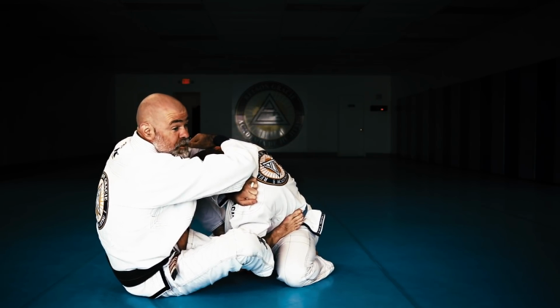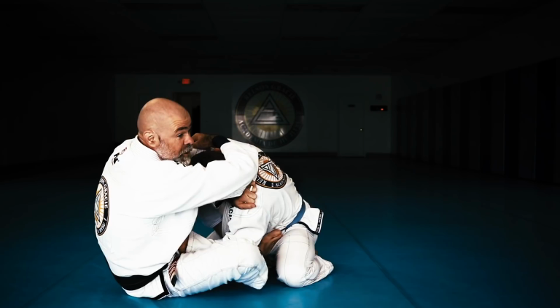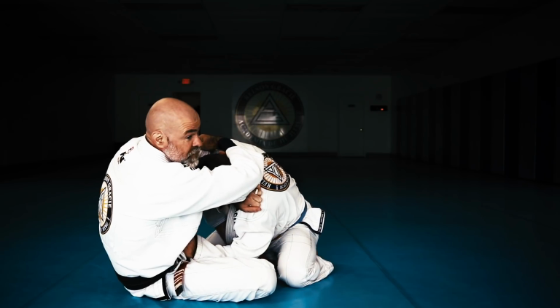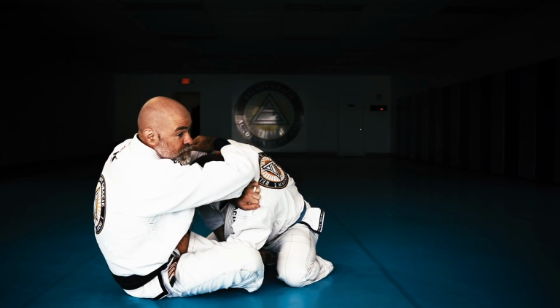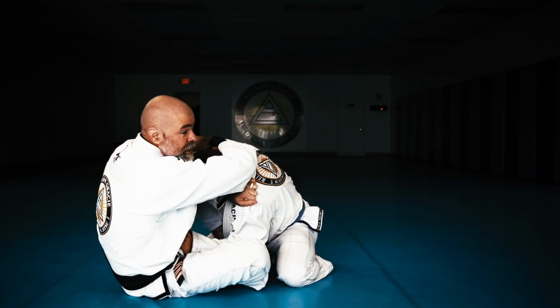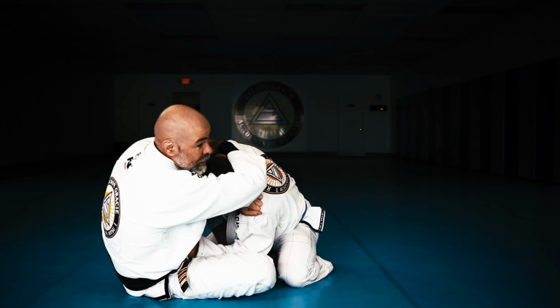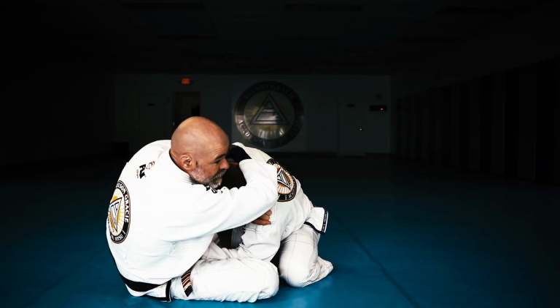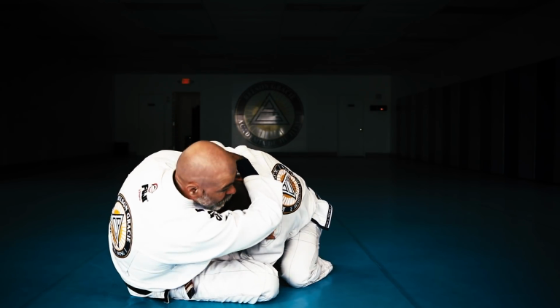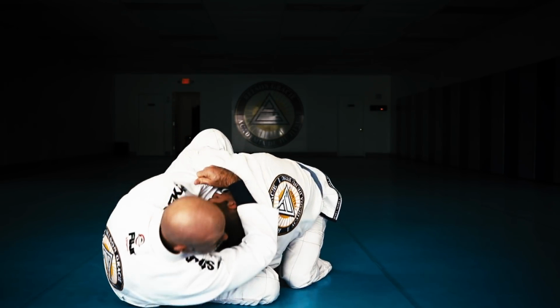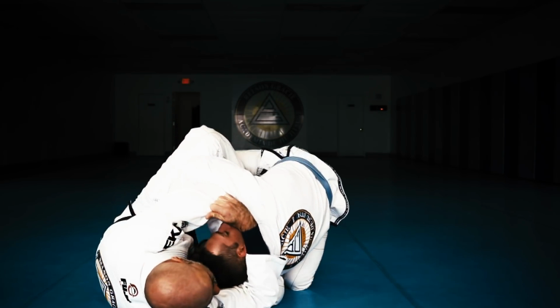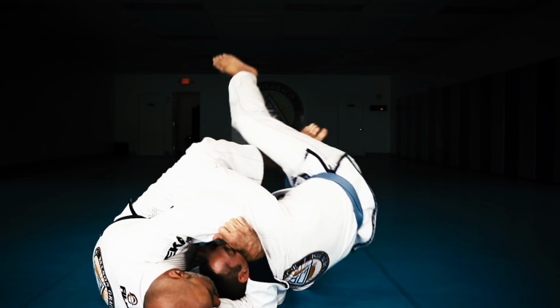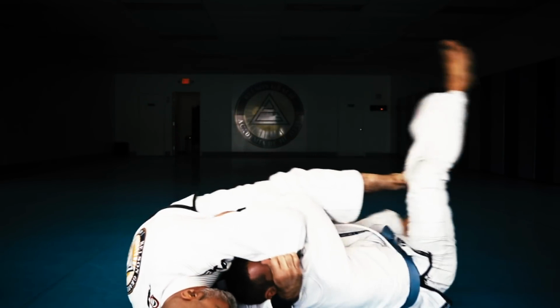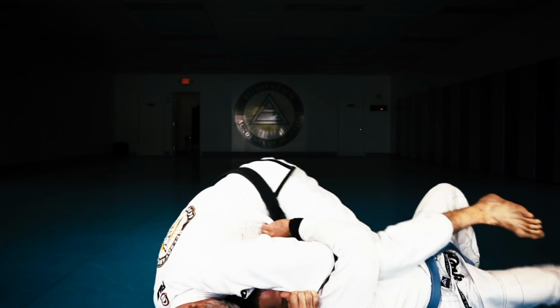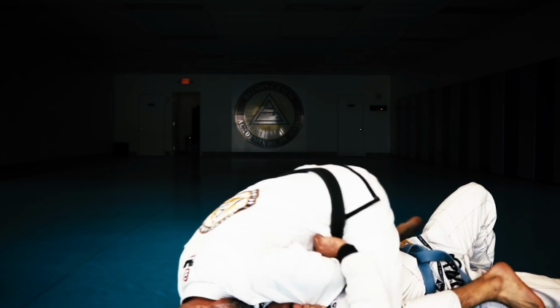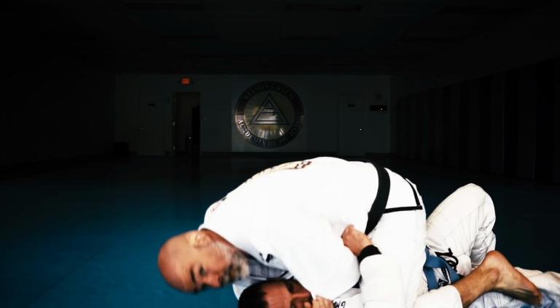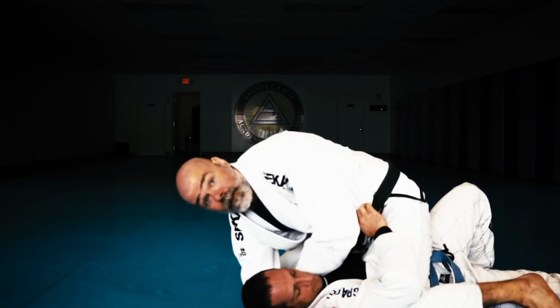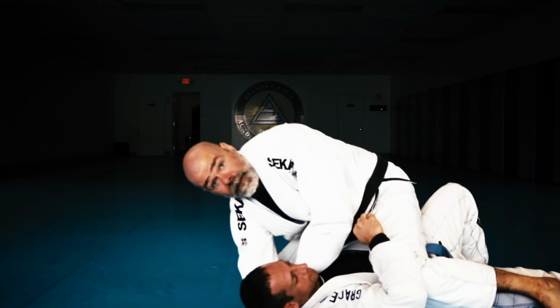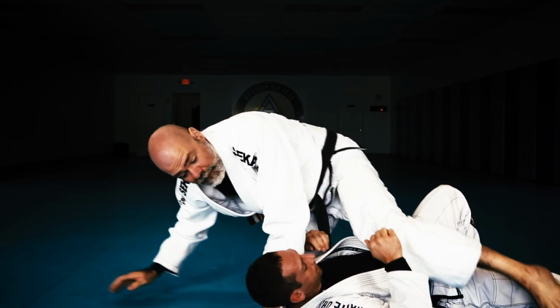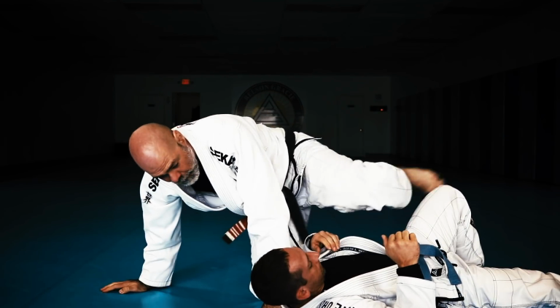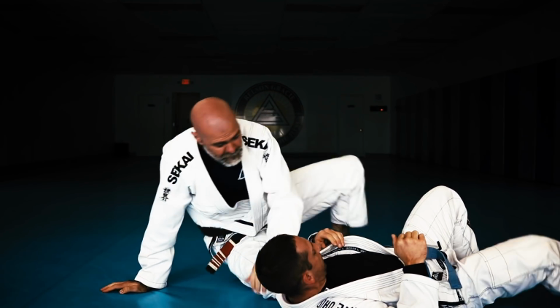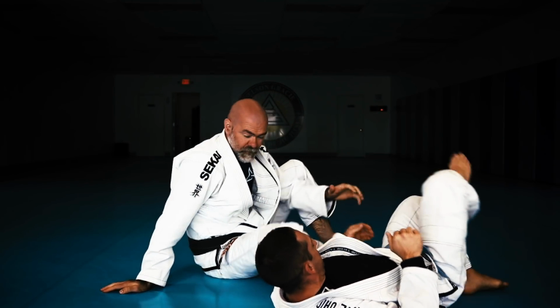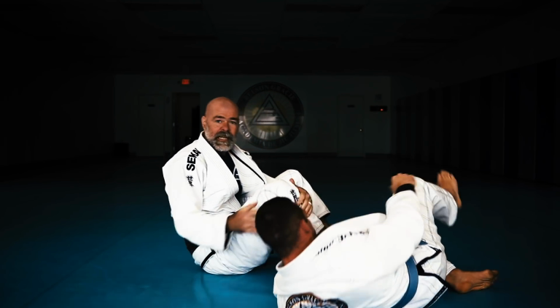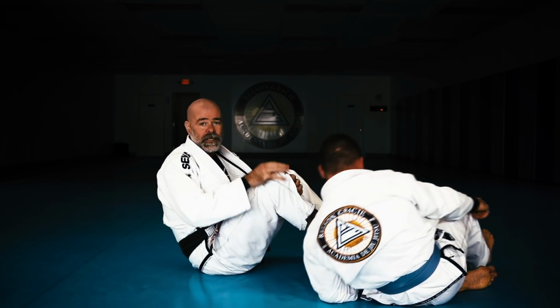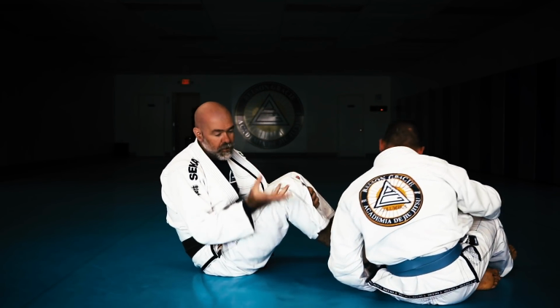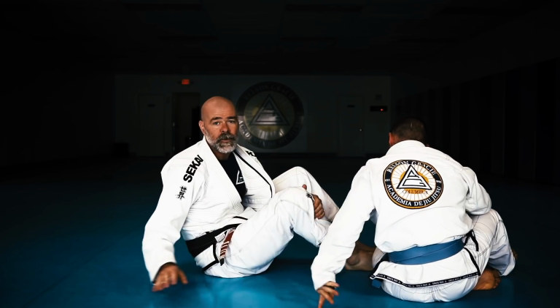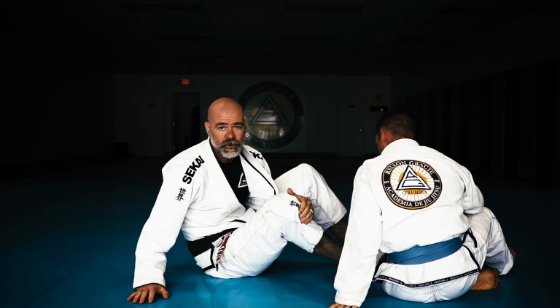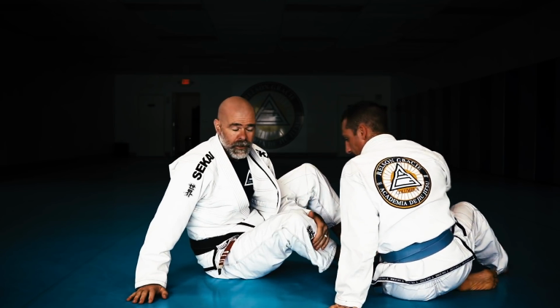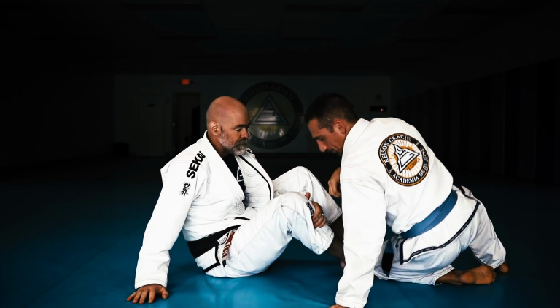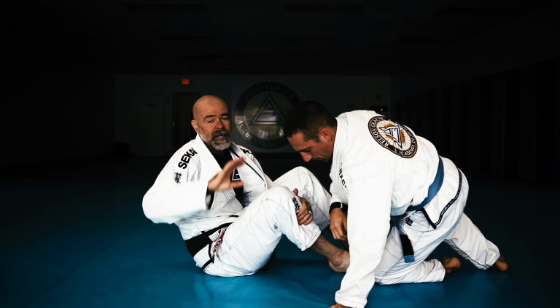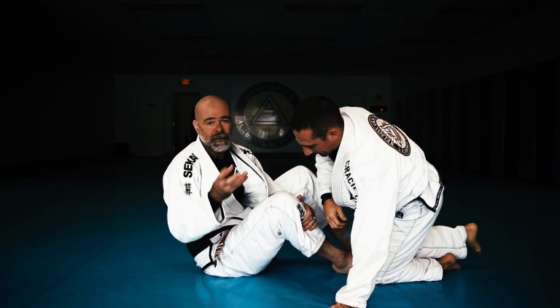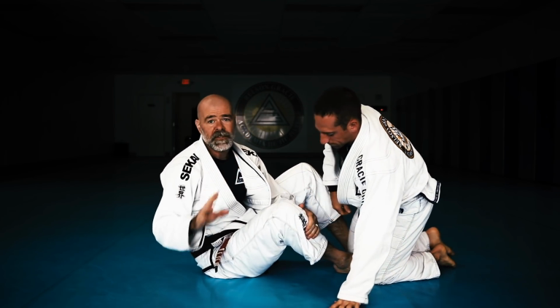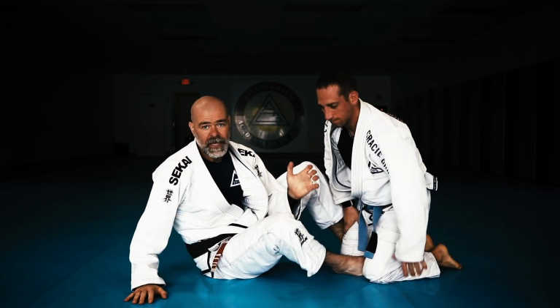So I start the move, this foot comes off the hip, I go underneath, and I start lifting the backside hook to help sweep them over into the mount position. So if they tuck that chin, you can still get the sweep for sure, and I'm going to be attacking both at the same time.